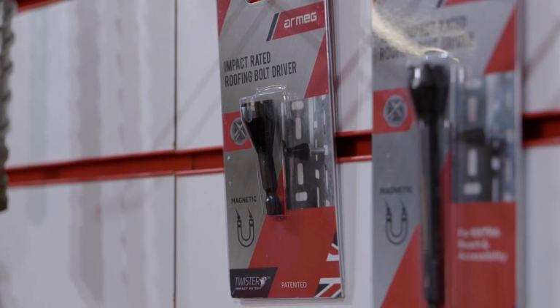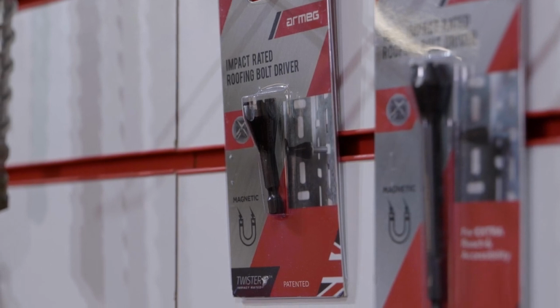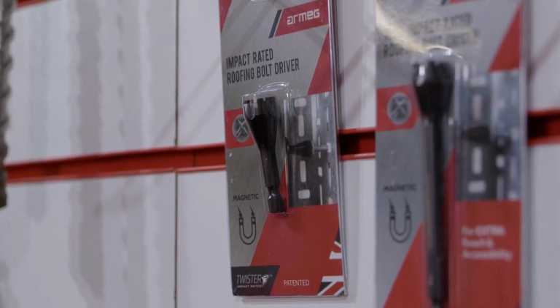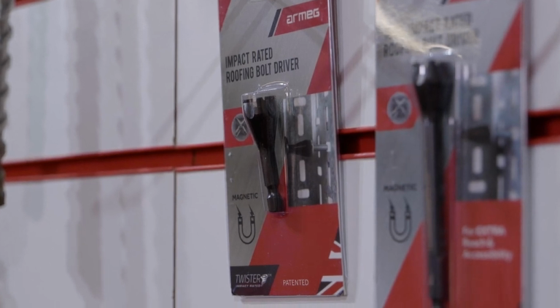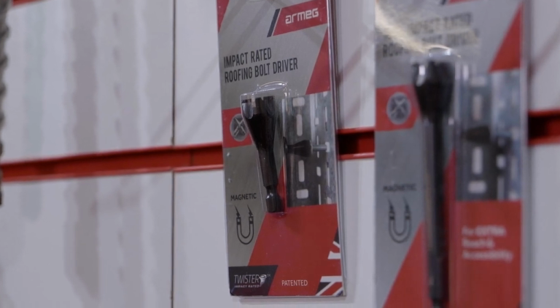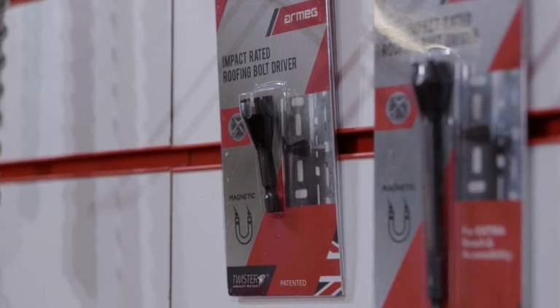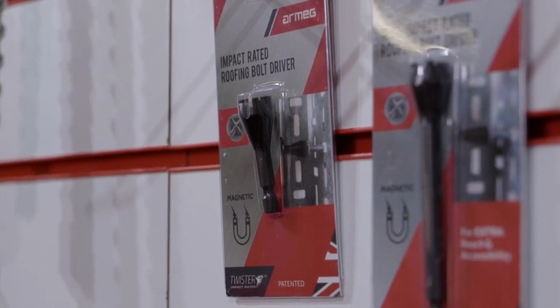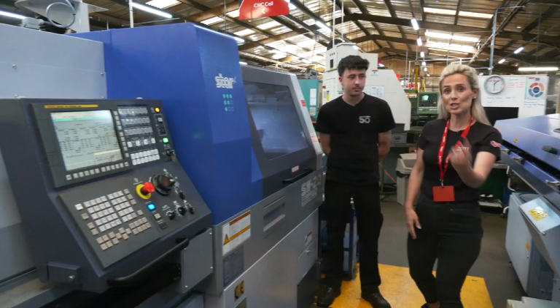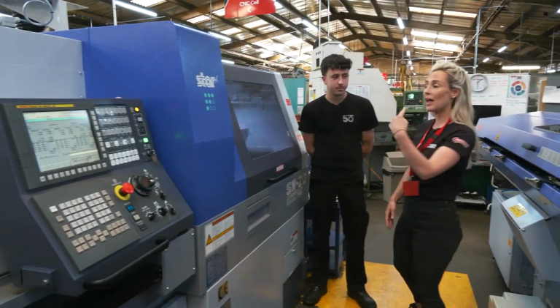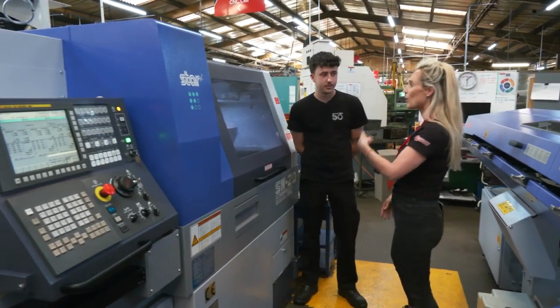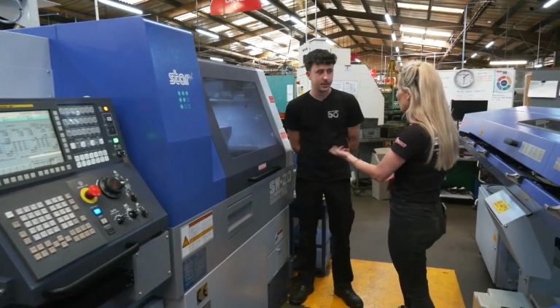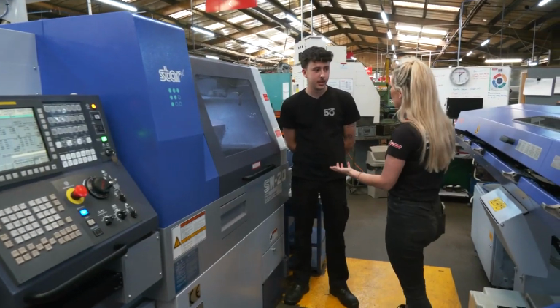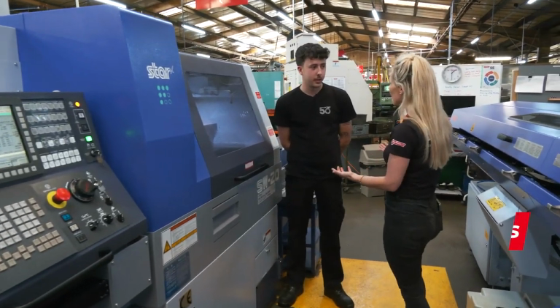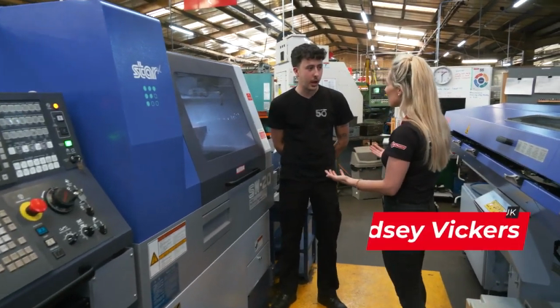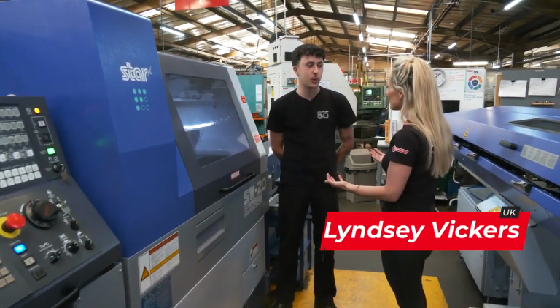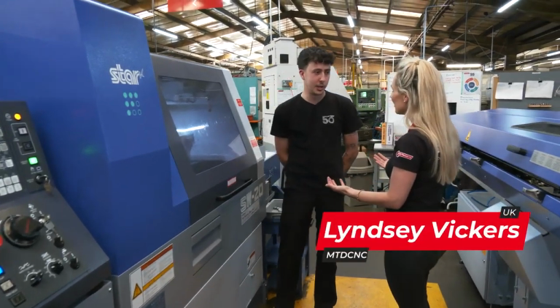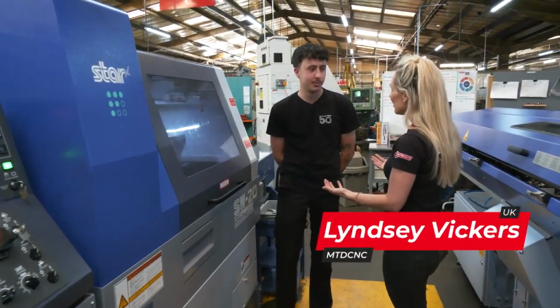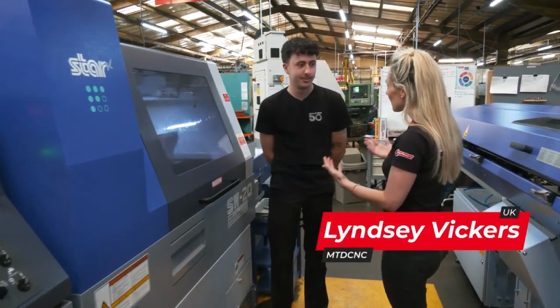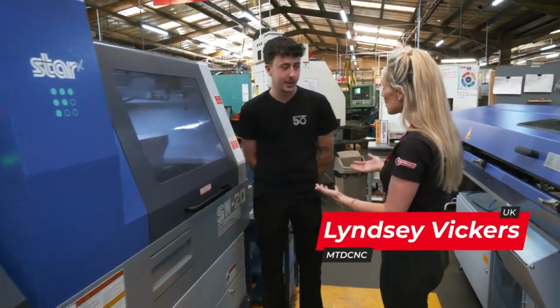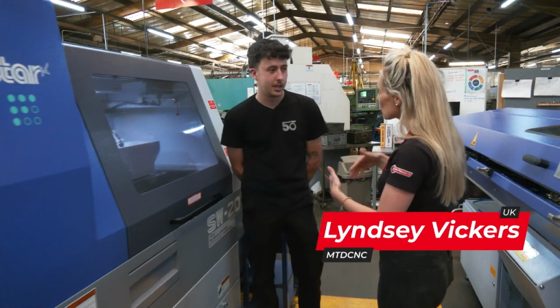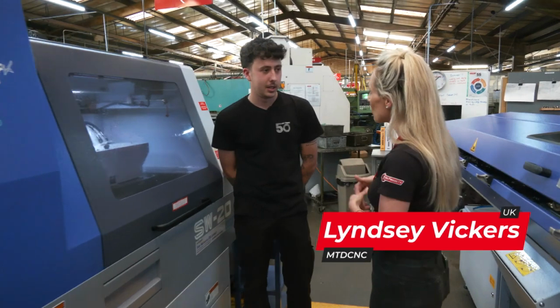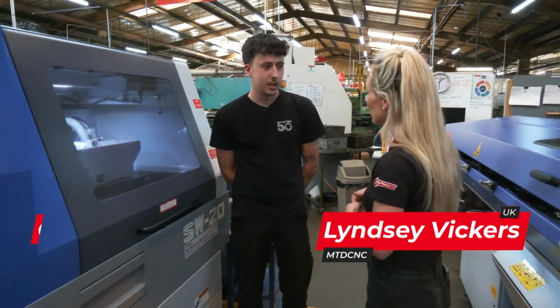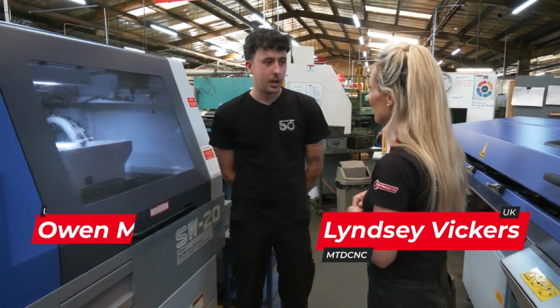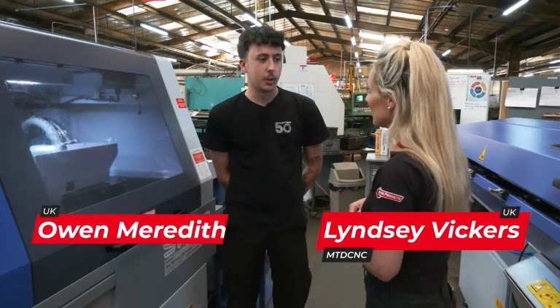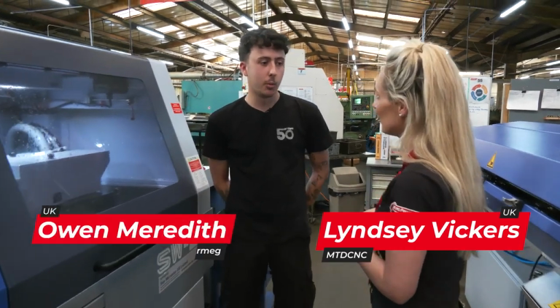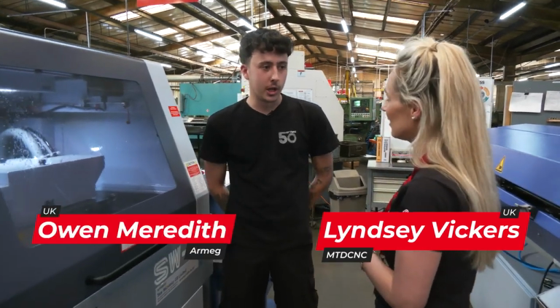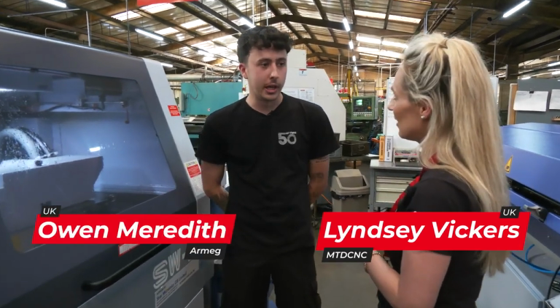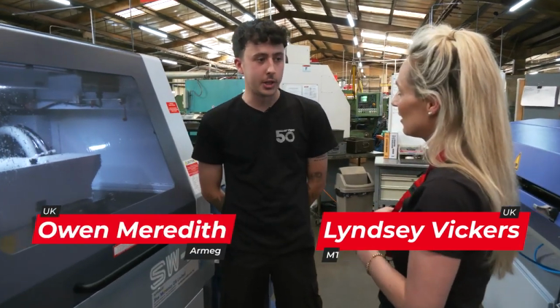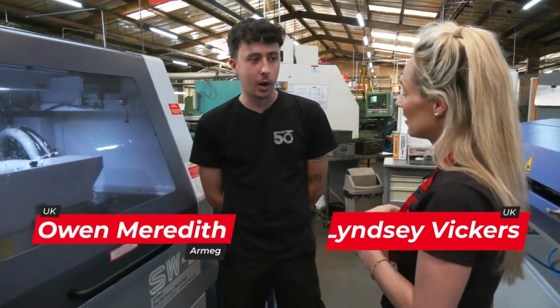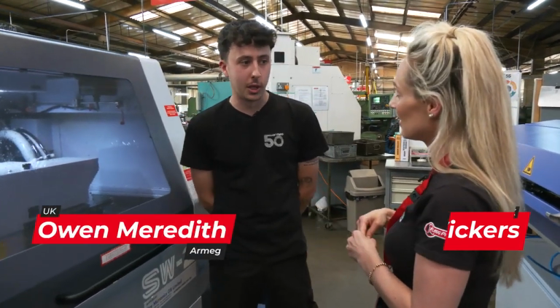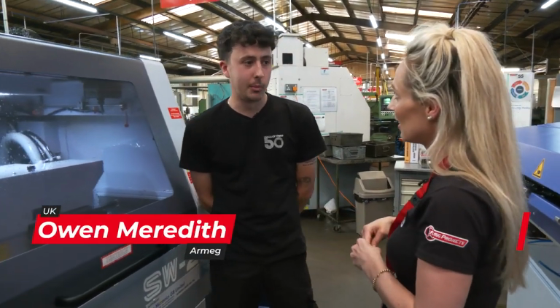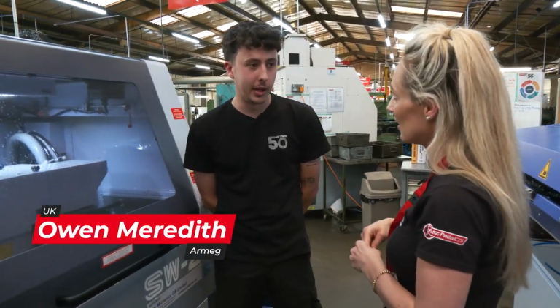We're here at Armeg and I've just met Owen. Owen, how old are you? I'm 22. And what's your job role here? My job role is a sliding head sales team leader.